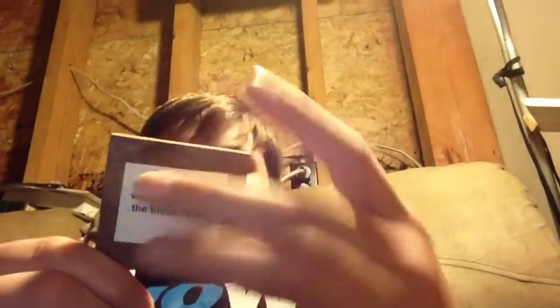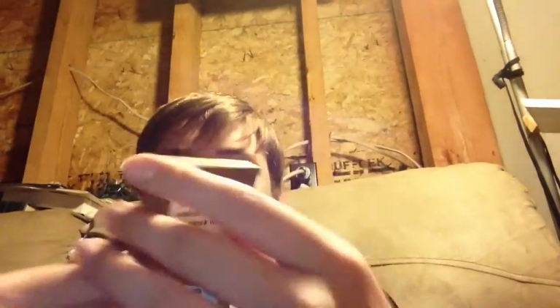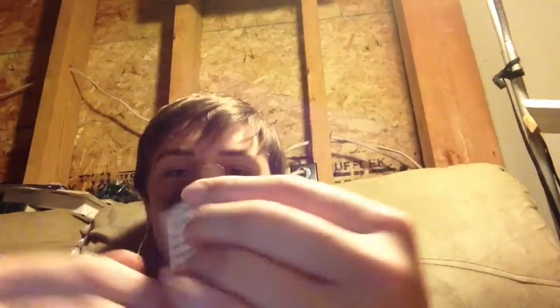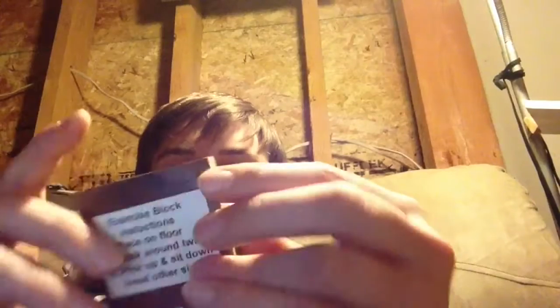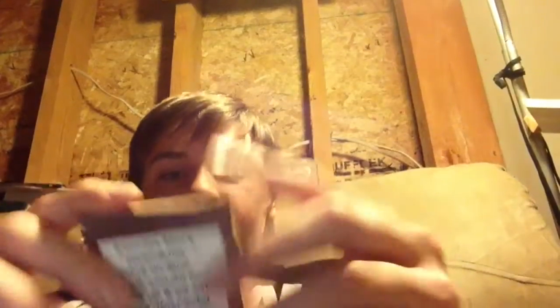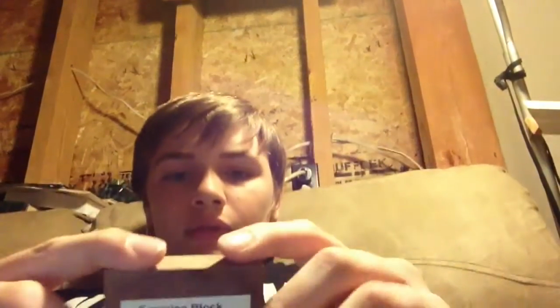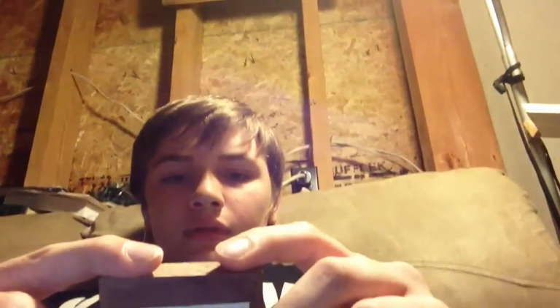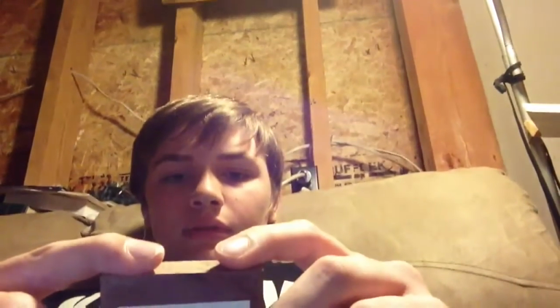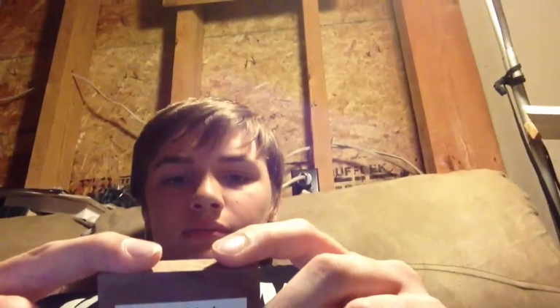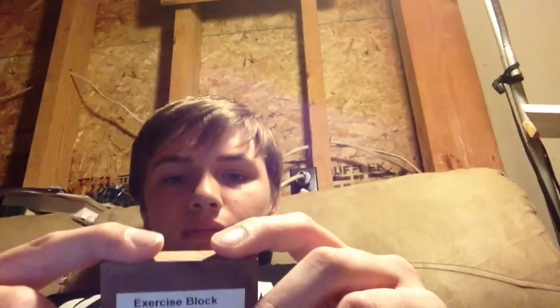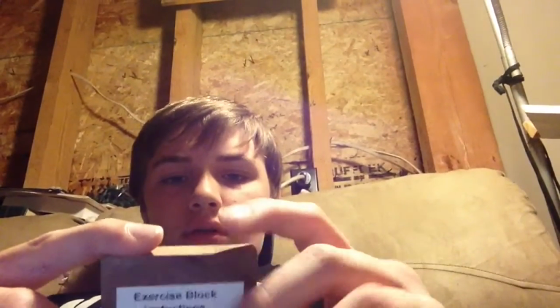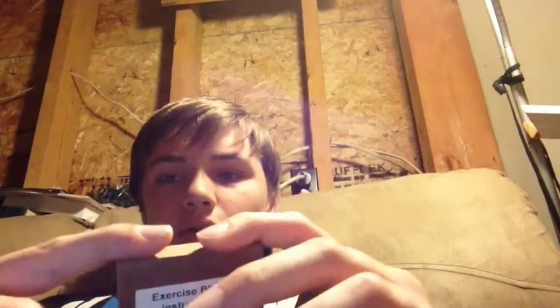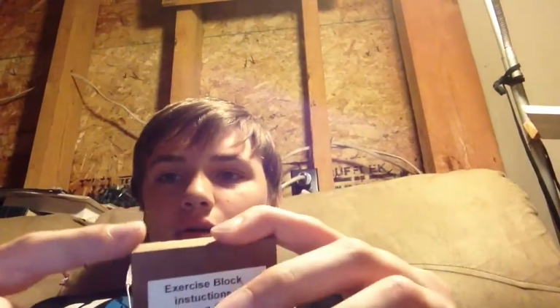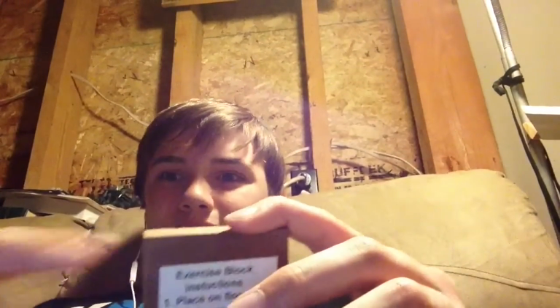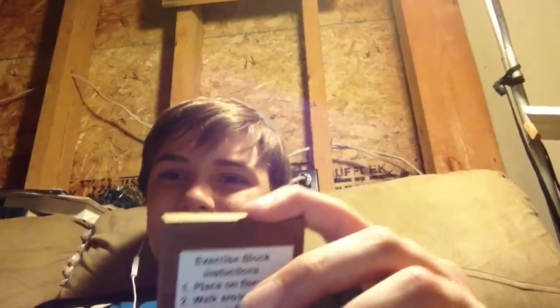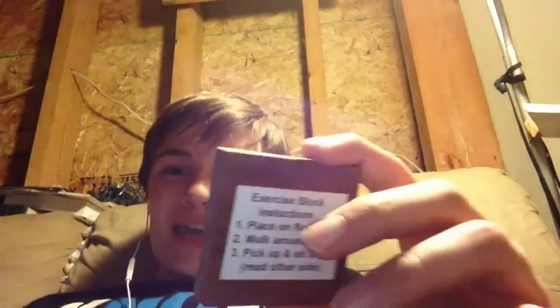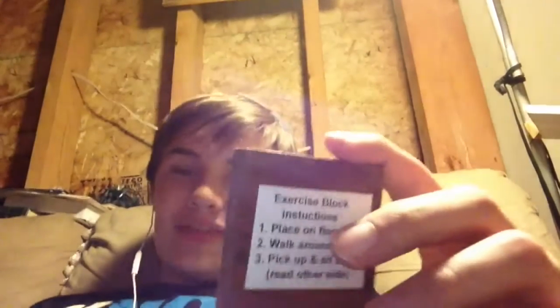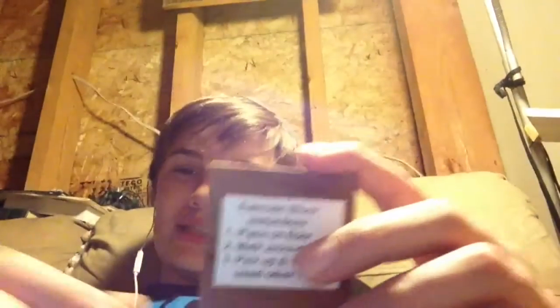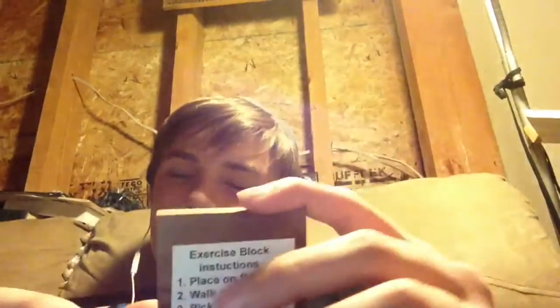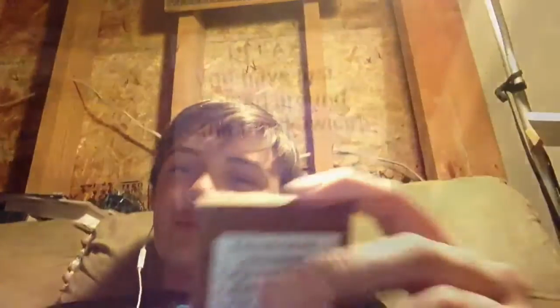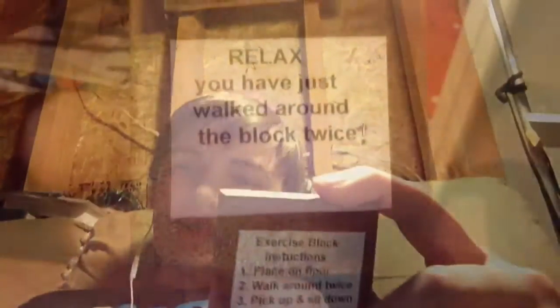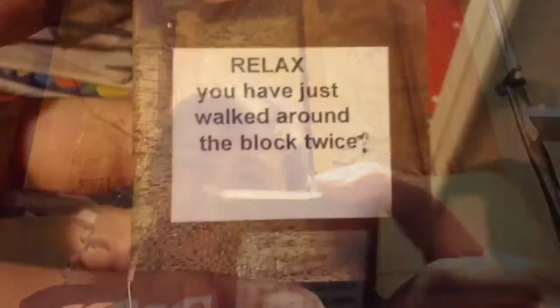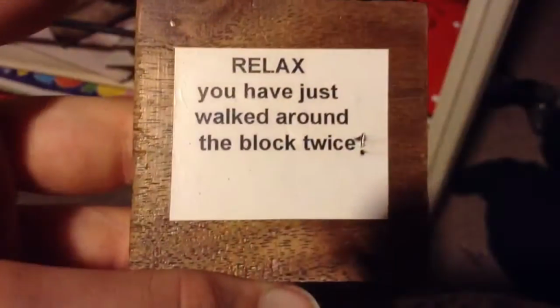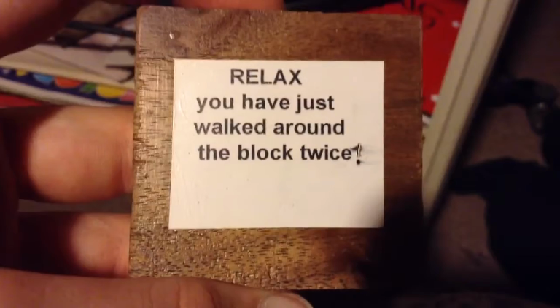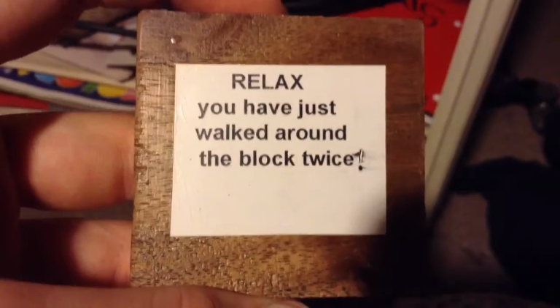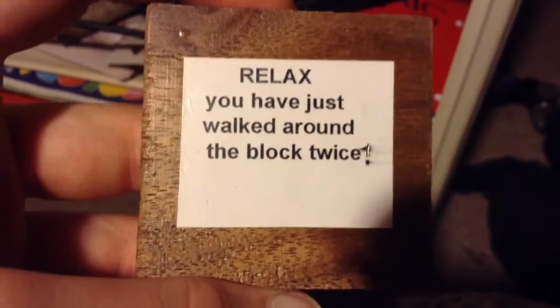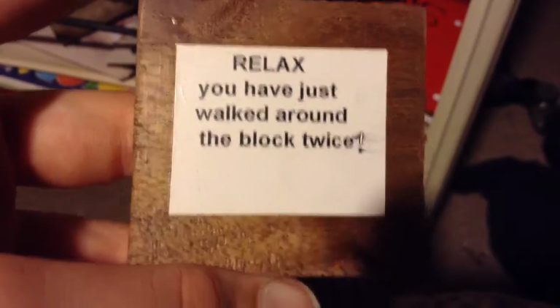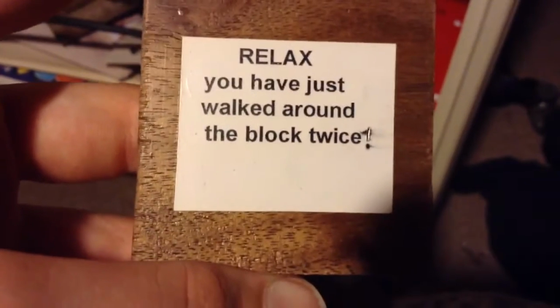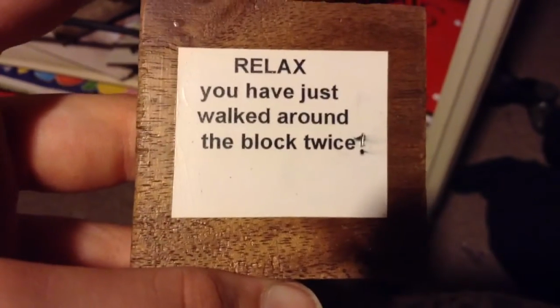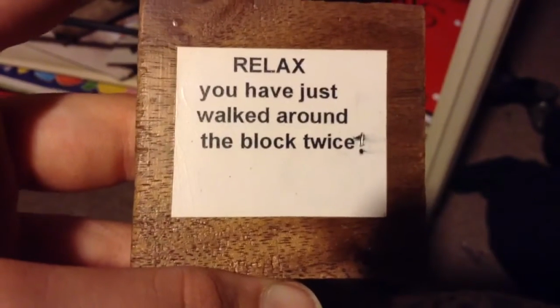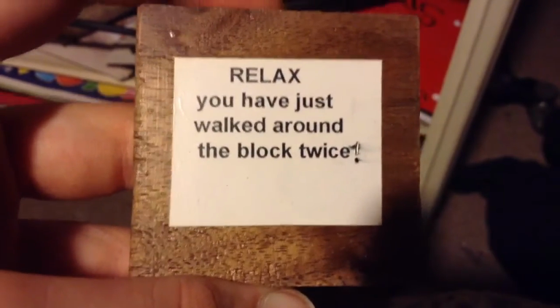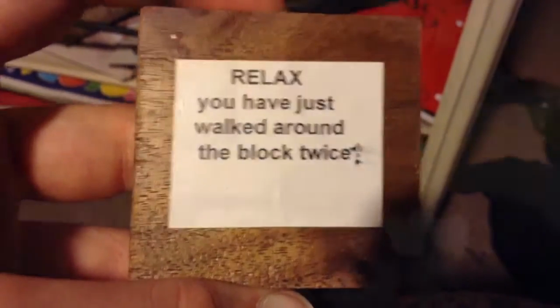Read the other side. And this is what it will say: "You have just walked around the block twice and put it in its own space."